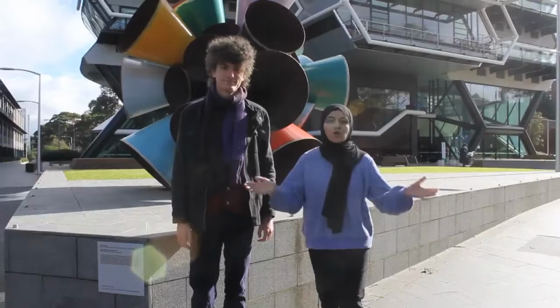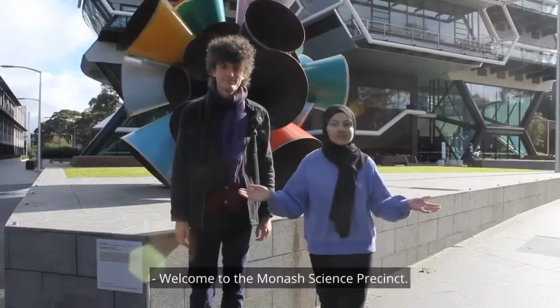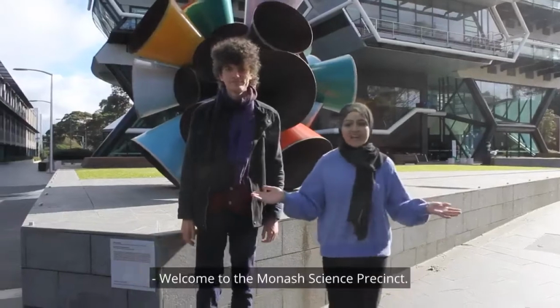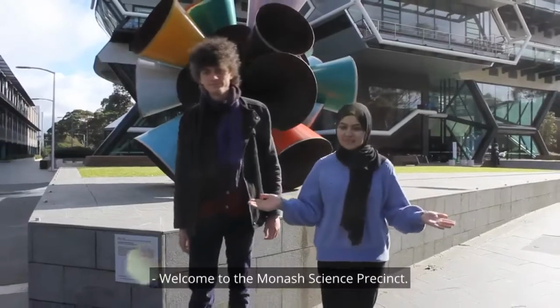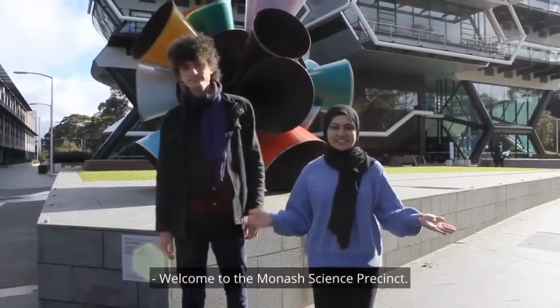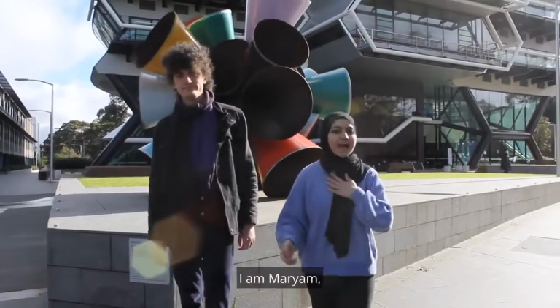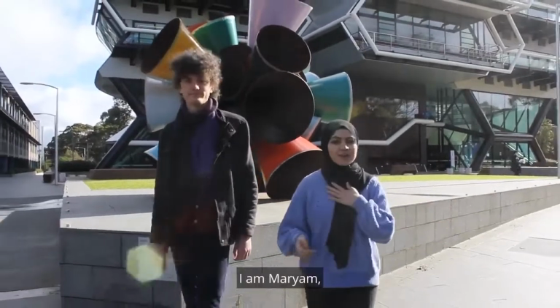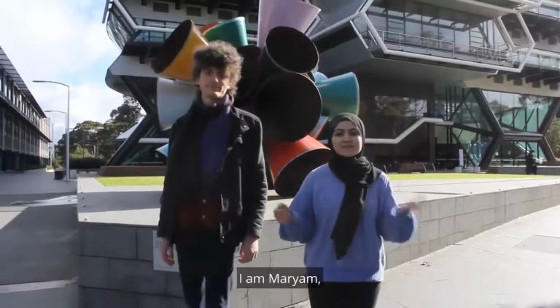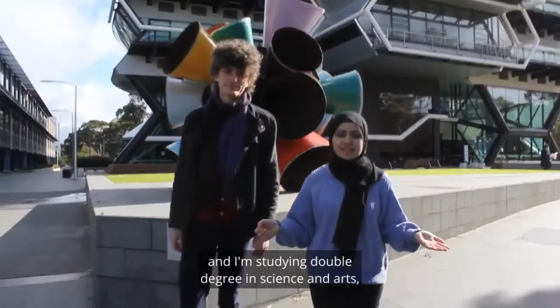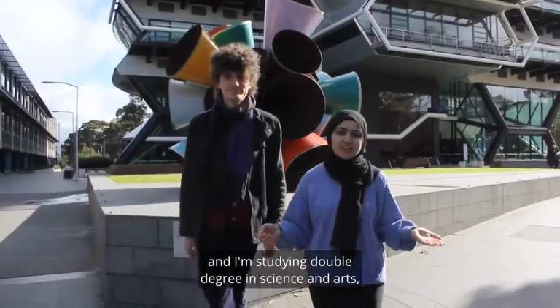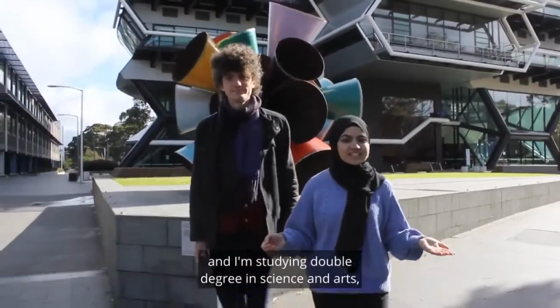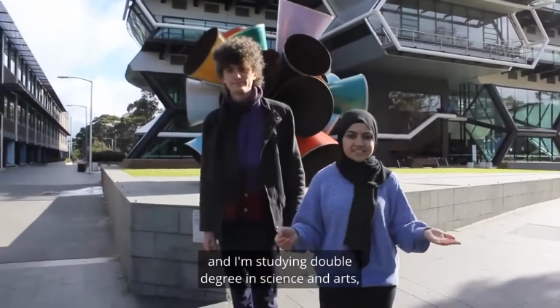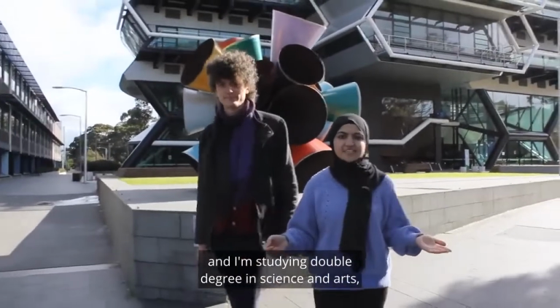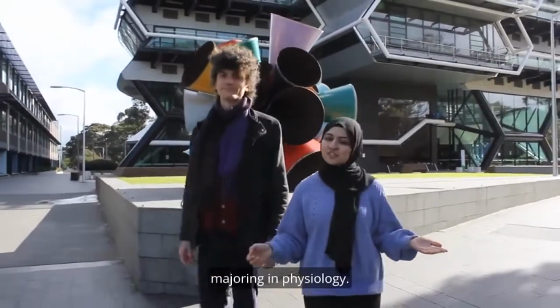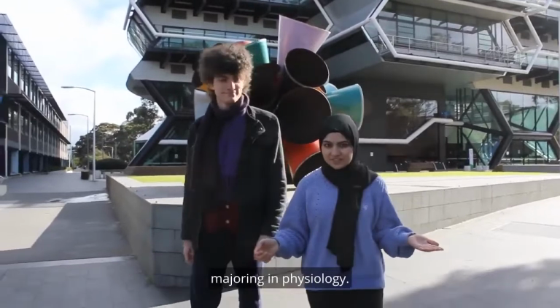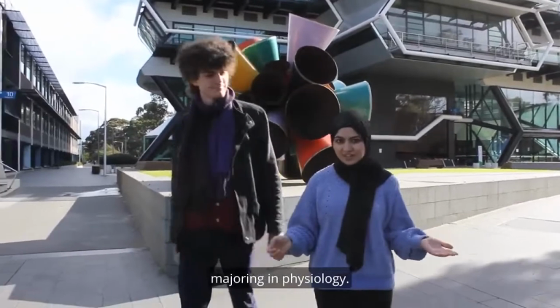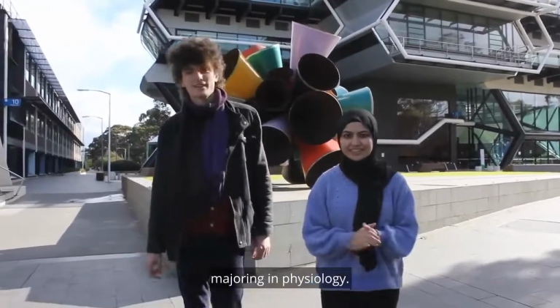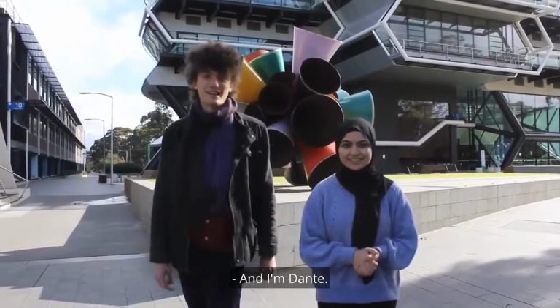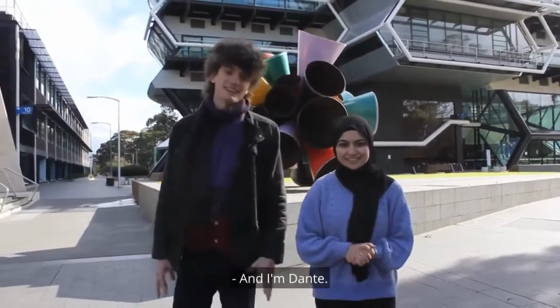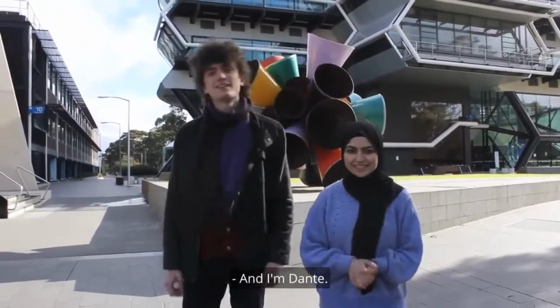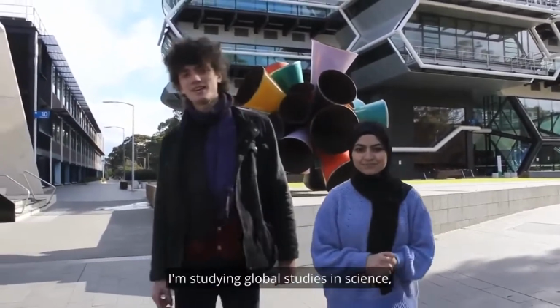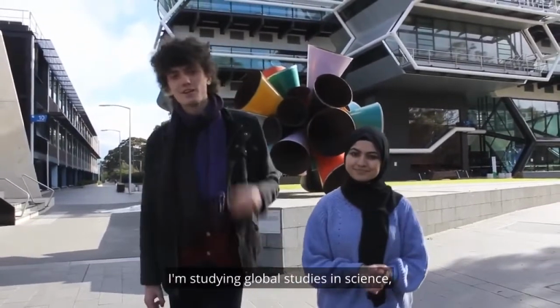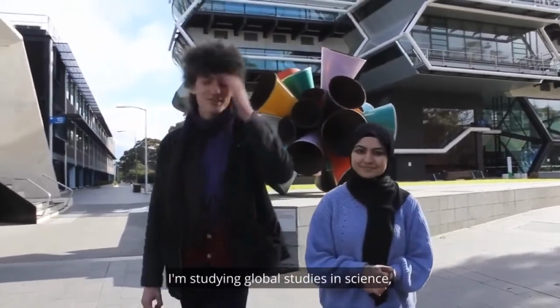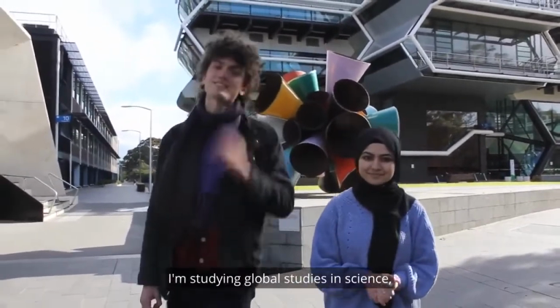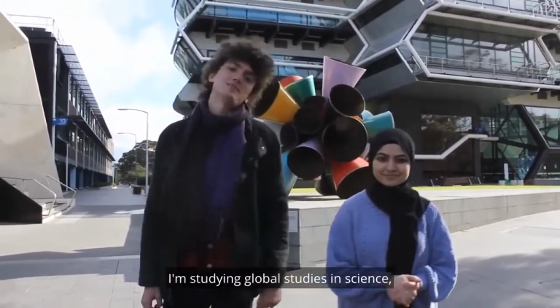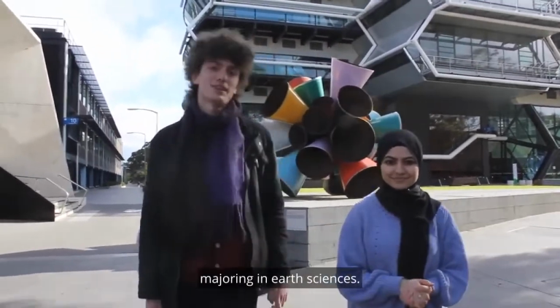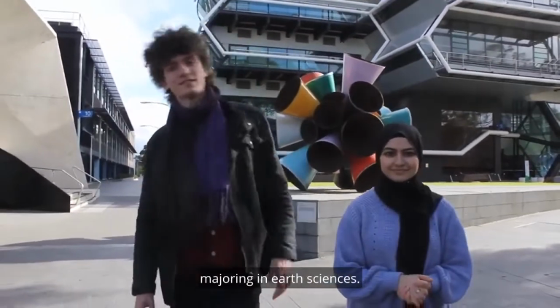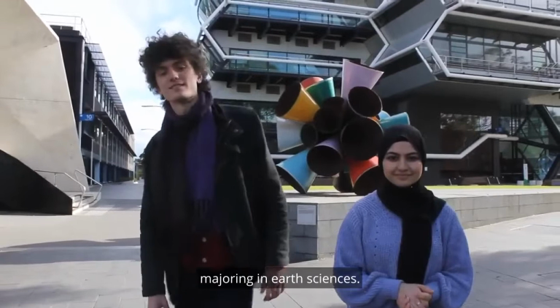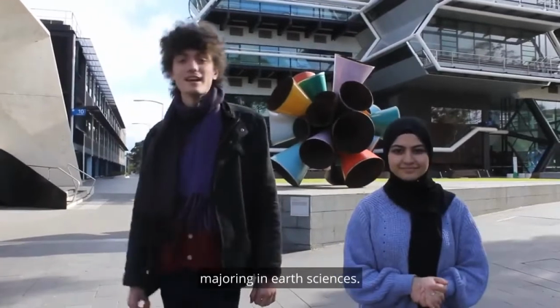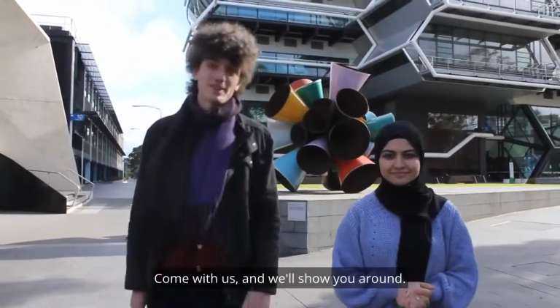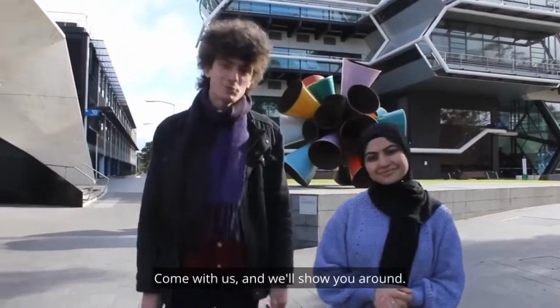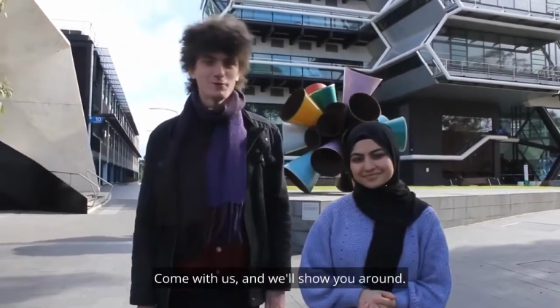Welcome to the Monarch Science Precinct. I'm Maryam and I'm studying a double degree in Science and Arts, majoring in Physiology. And I'm Dante. I'm studying Global Studies and Science, majoring in Earth Sciences. Come with us and we'll show you around.